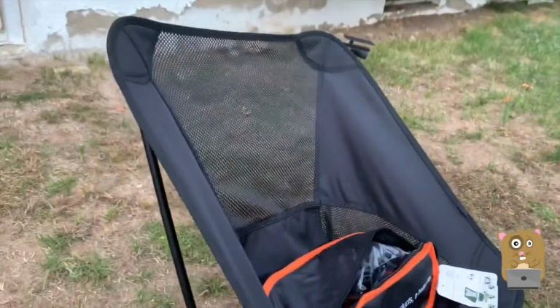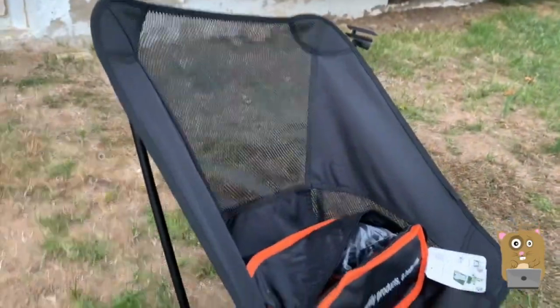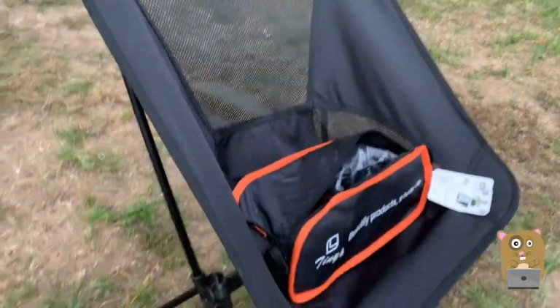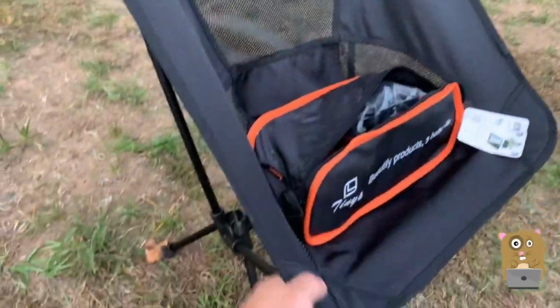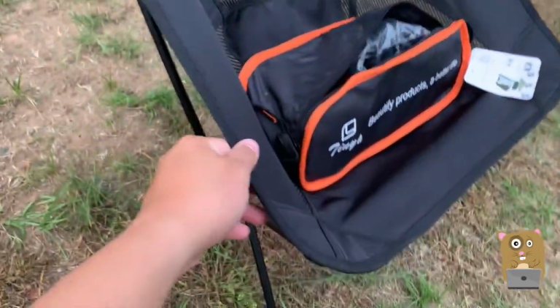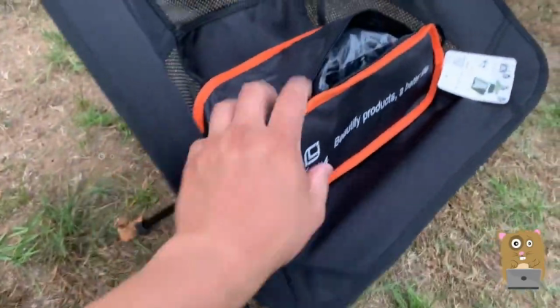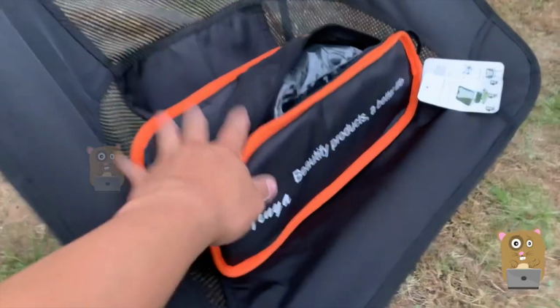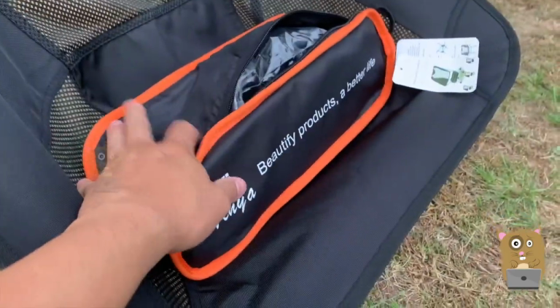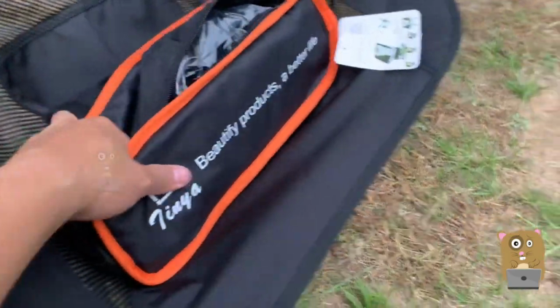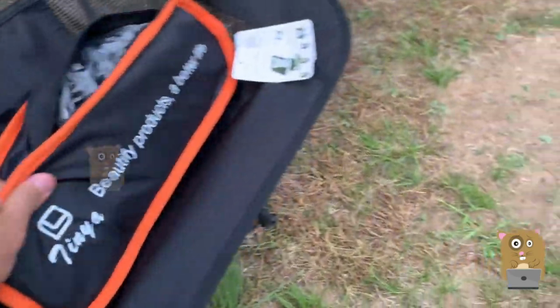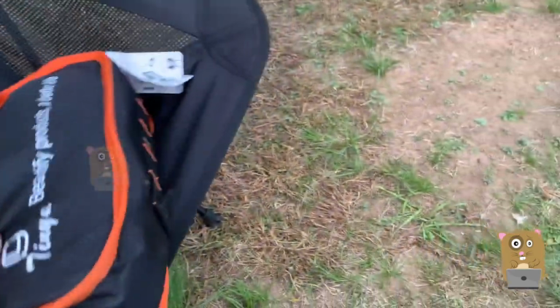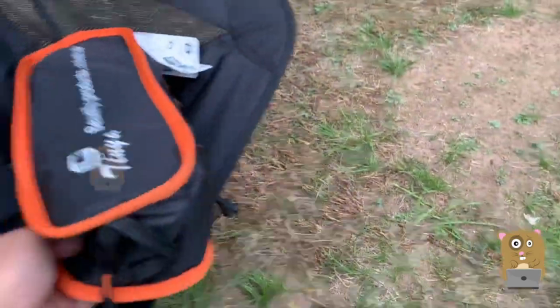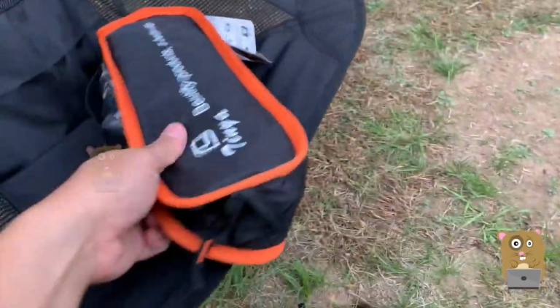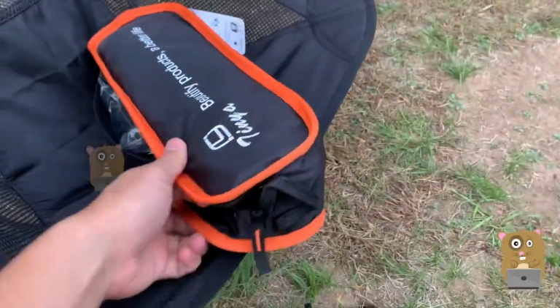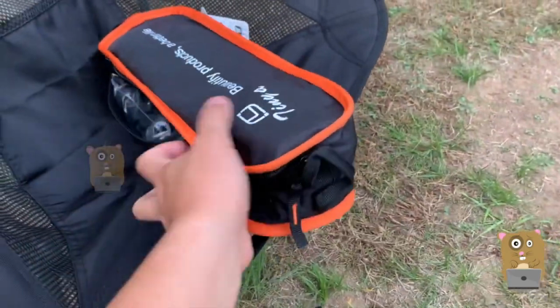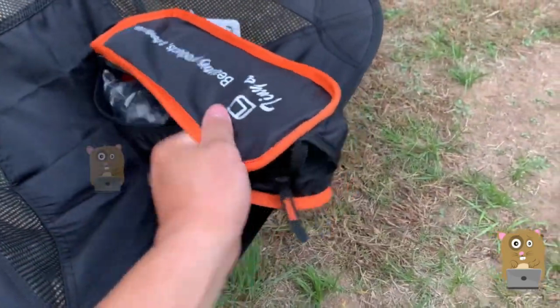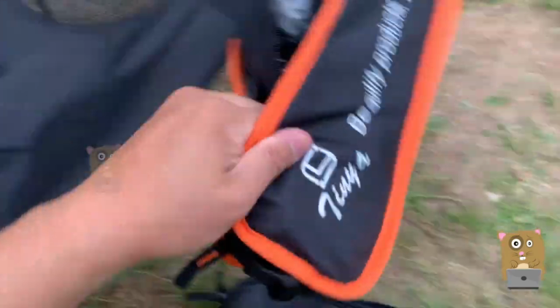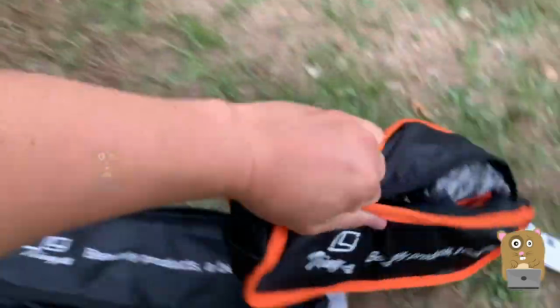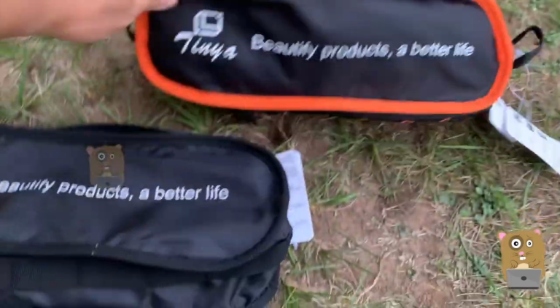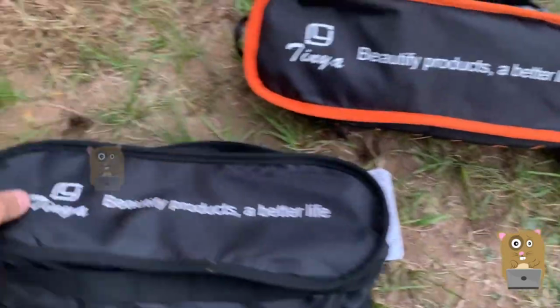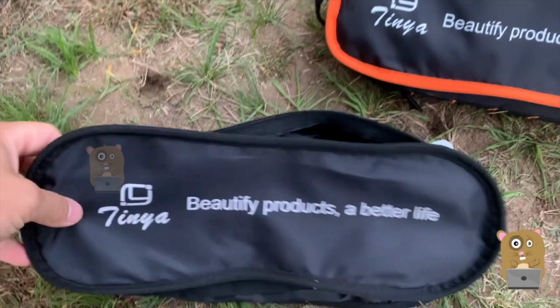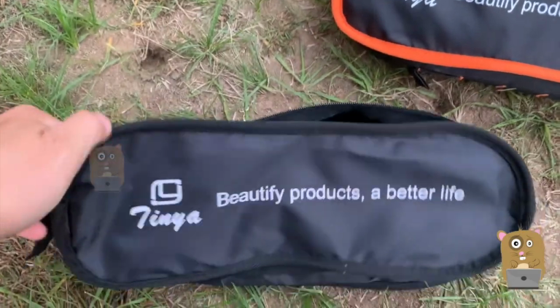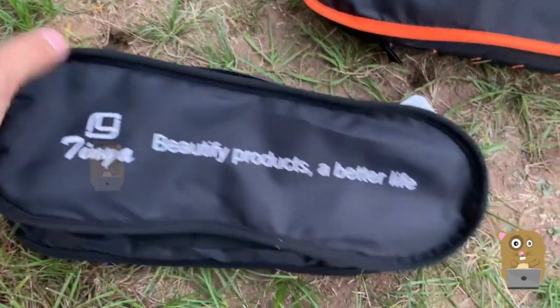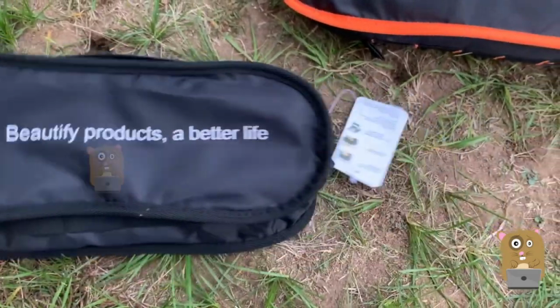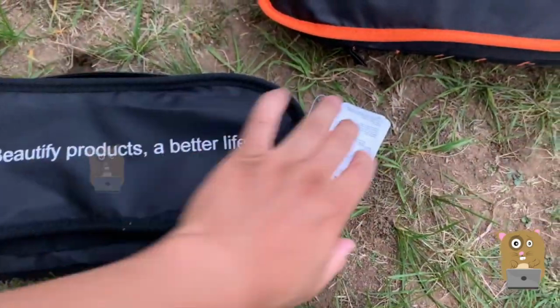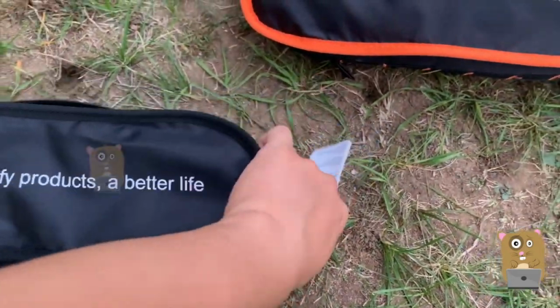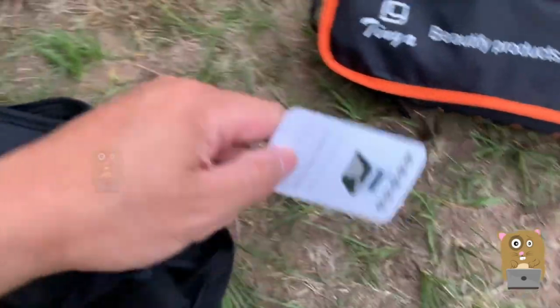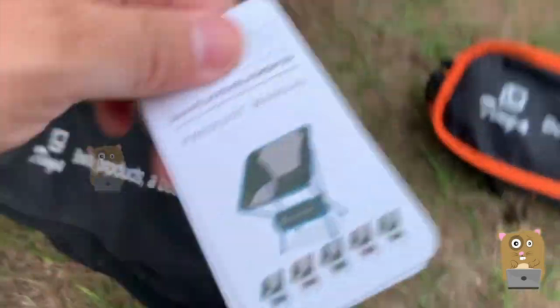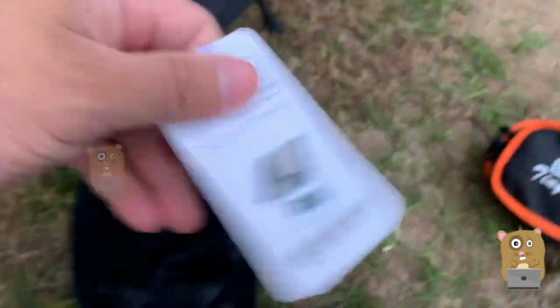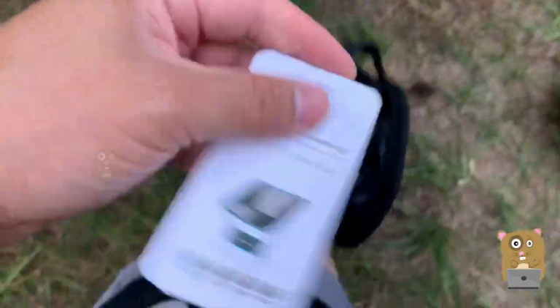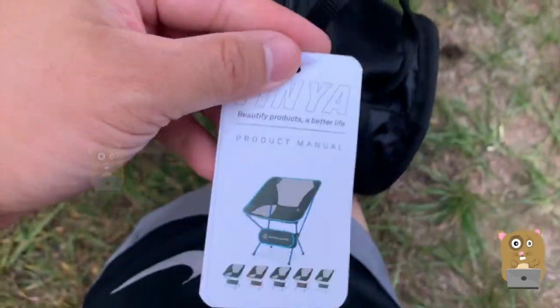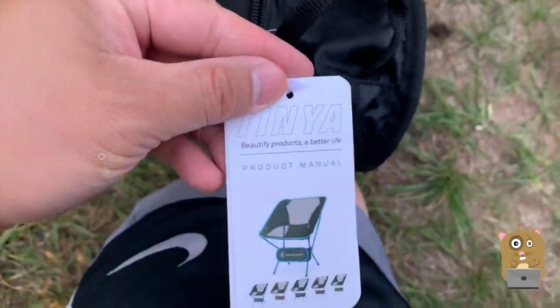This very comfortable chair fits in this bag. I've got a few of them — I keep them in the car for baseball games and when you go to kids' sporting events. This comes in very handy.